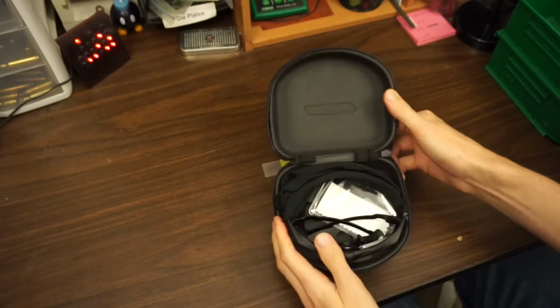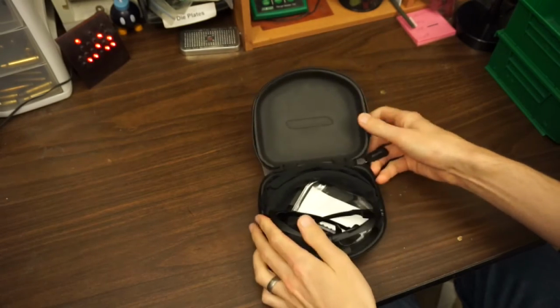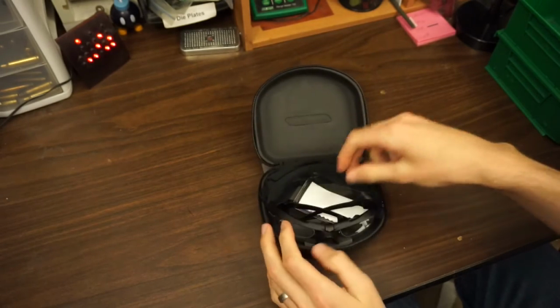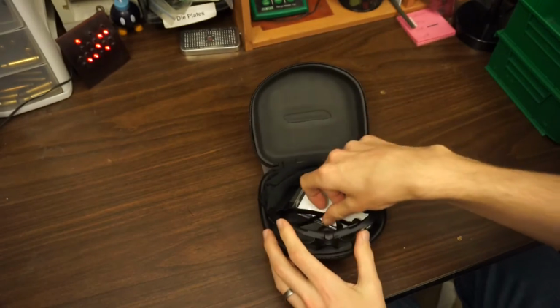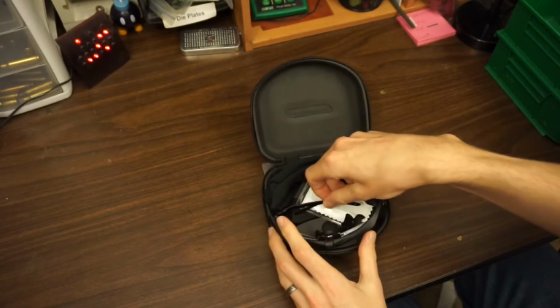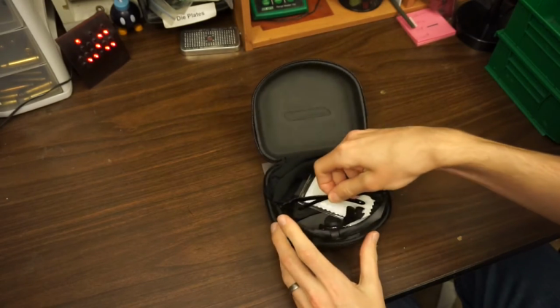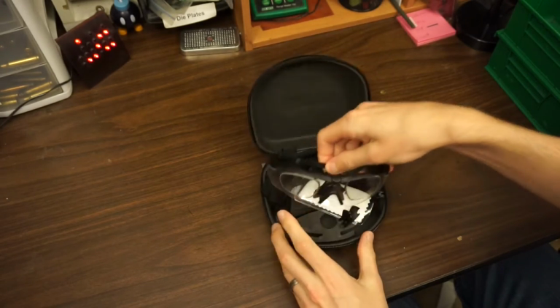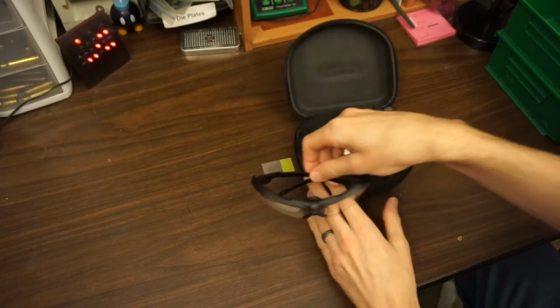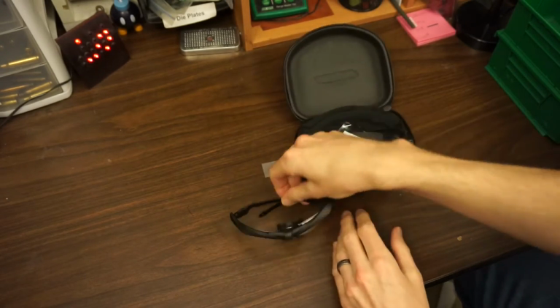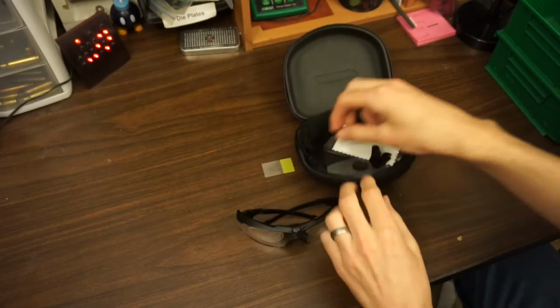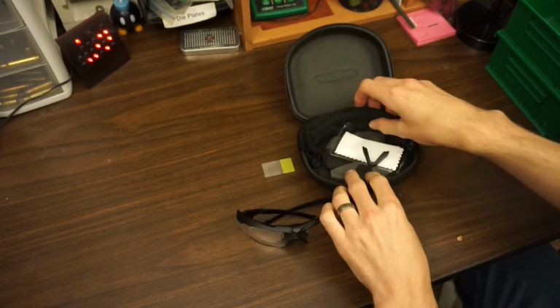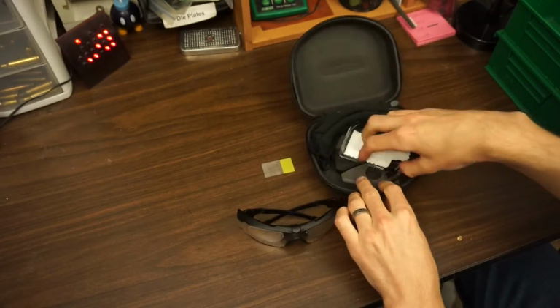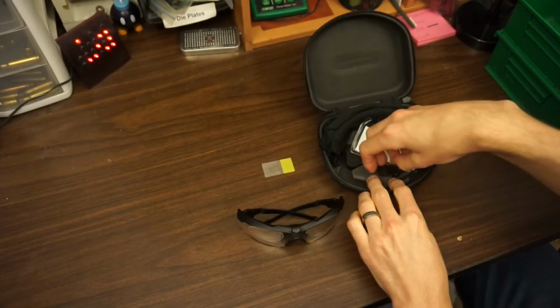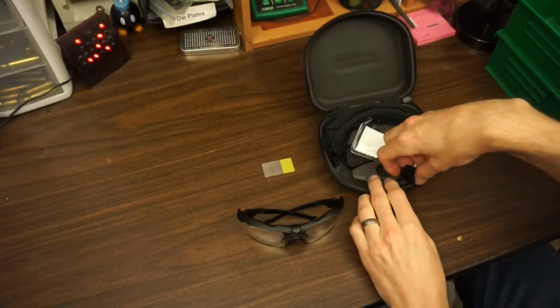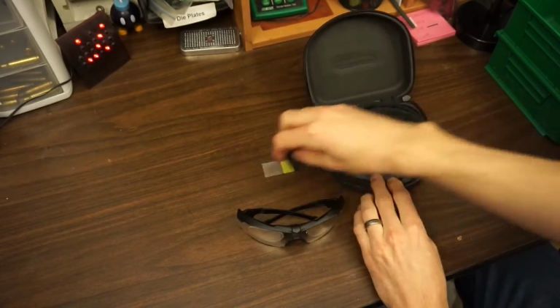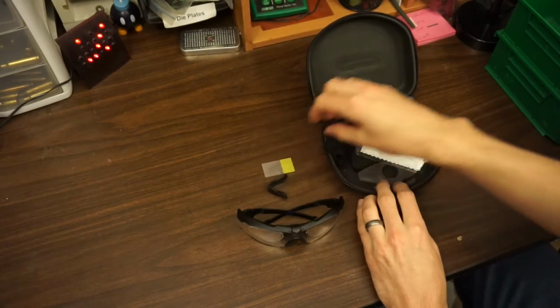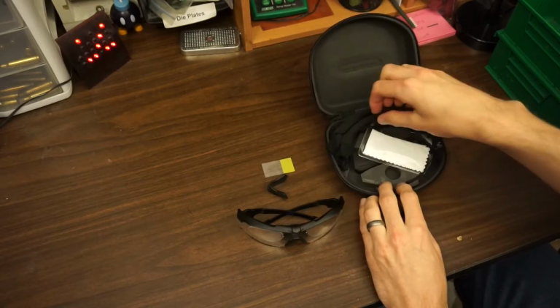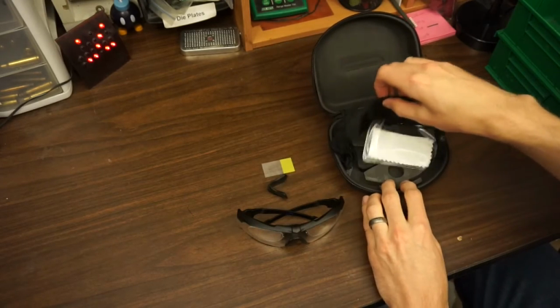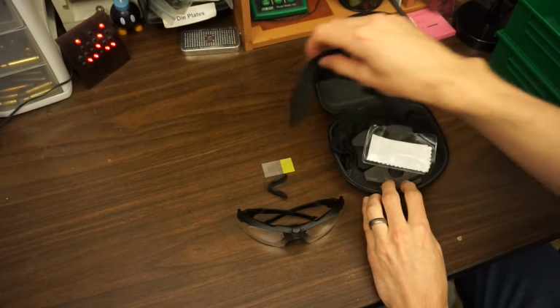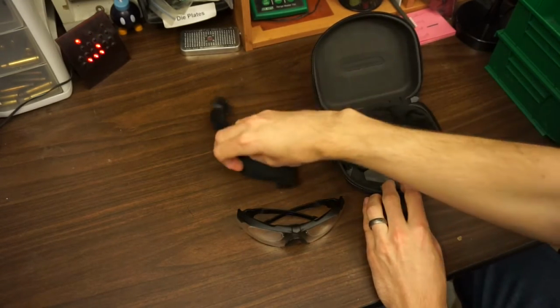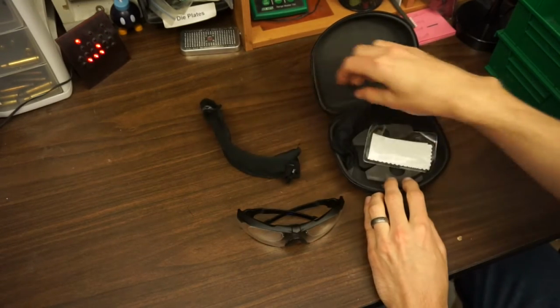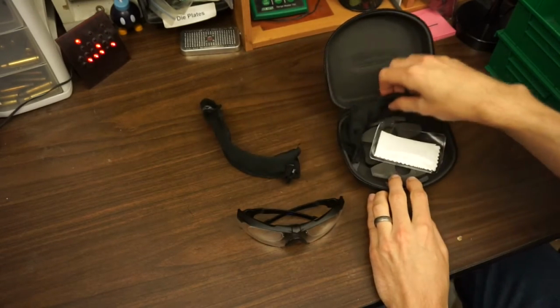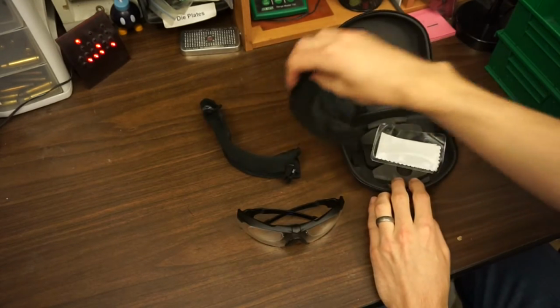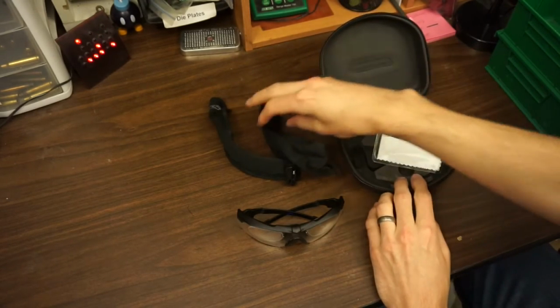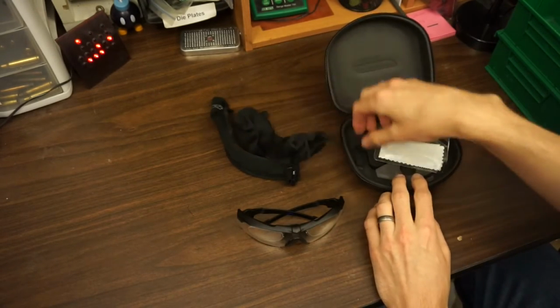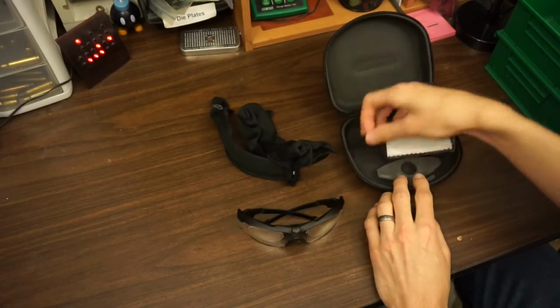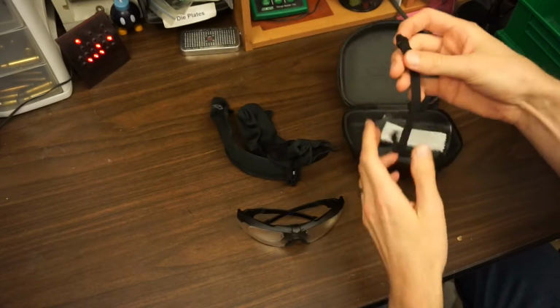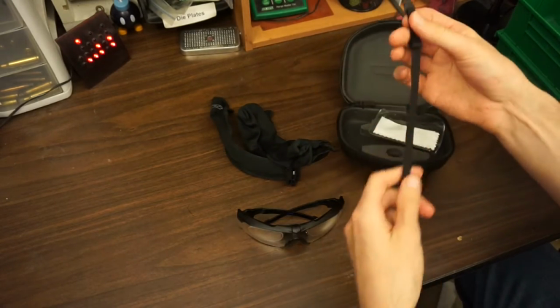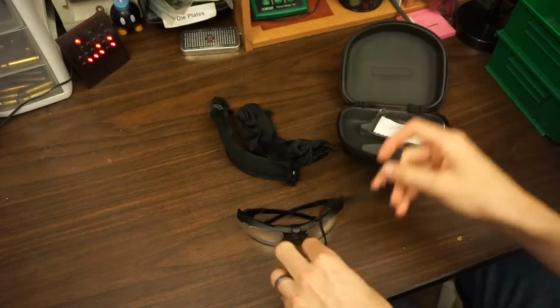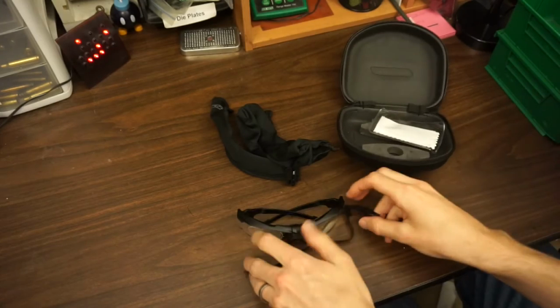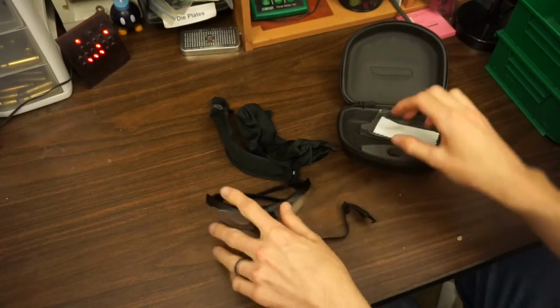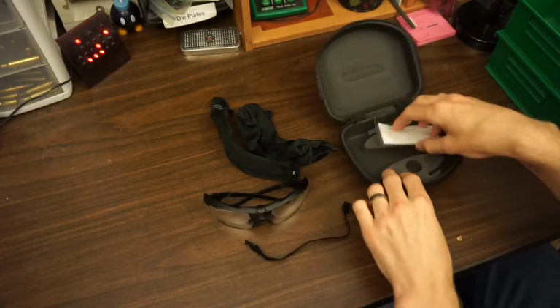Here you can see the case, which is pretty sturdy, along with the frames that I already assembled and a couple of the lenses. This is just a little unboxing to show you what you get. You've also got a retention strap and some sort of cleaning wipe.